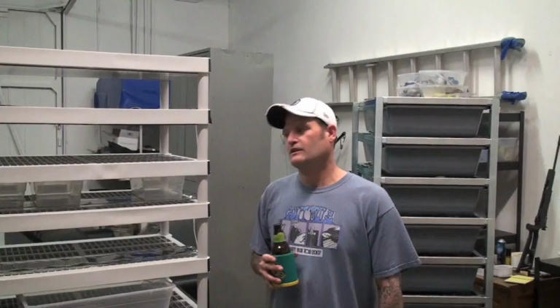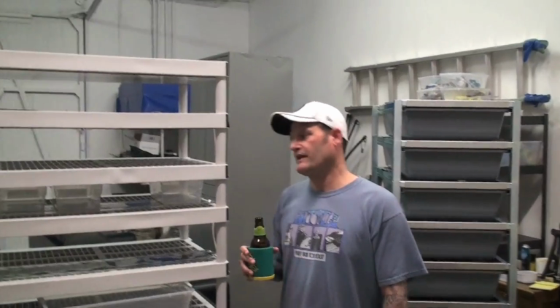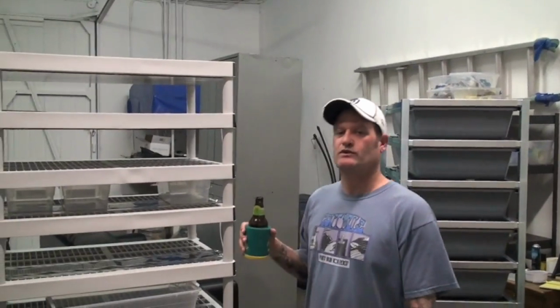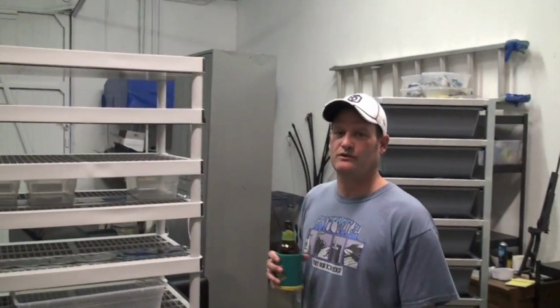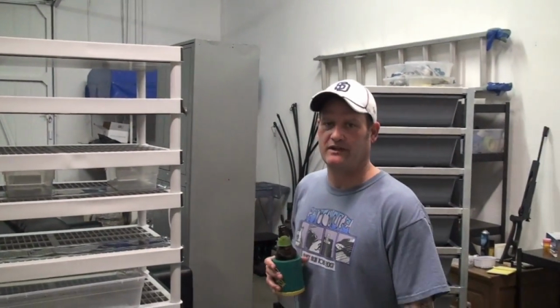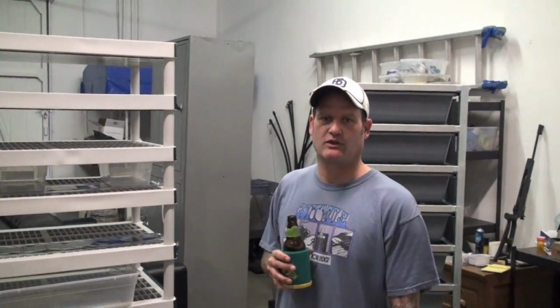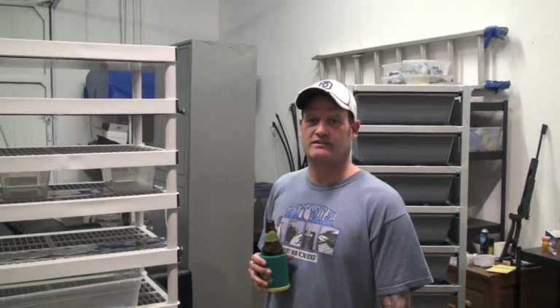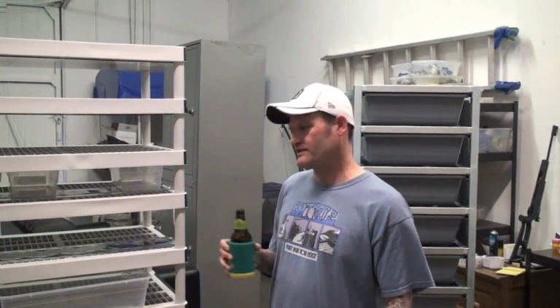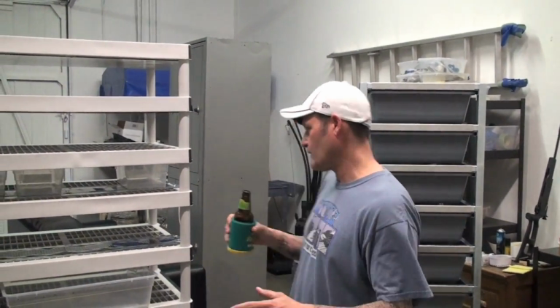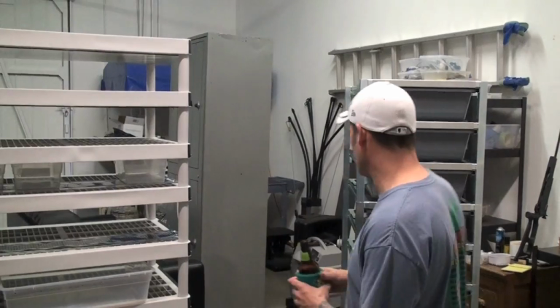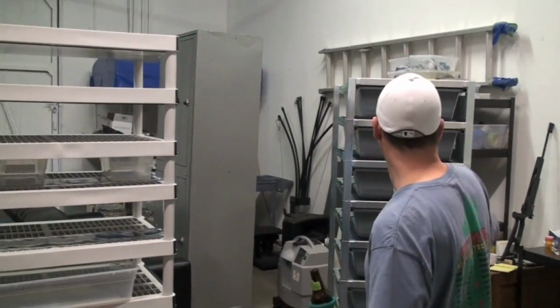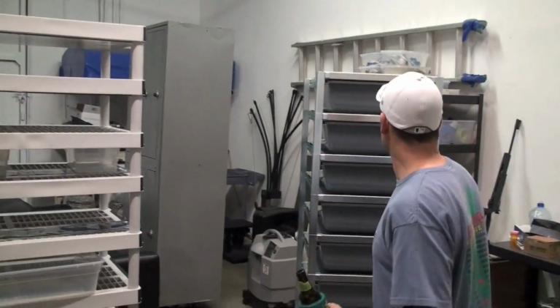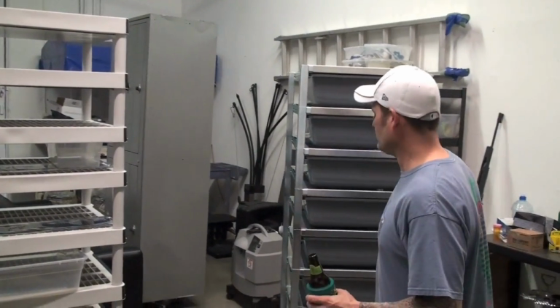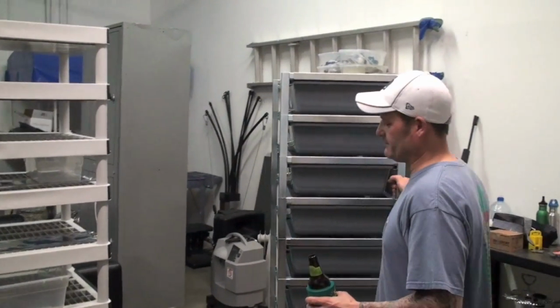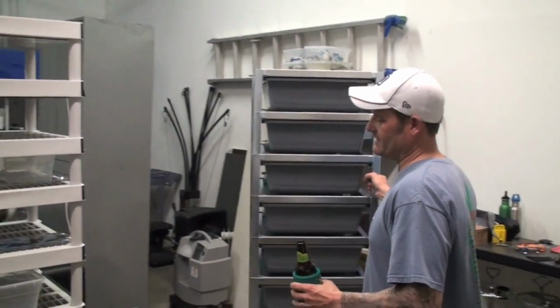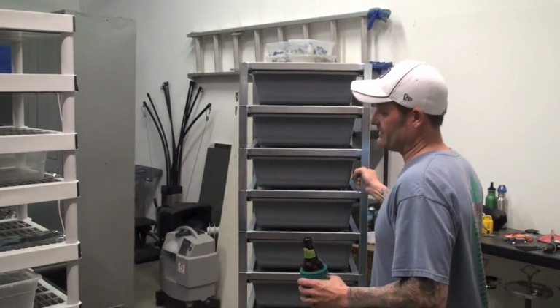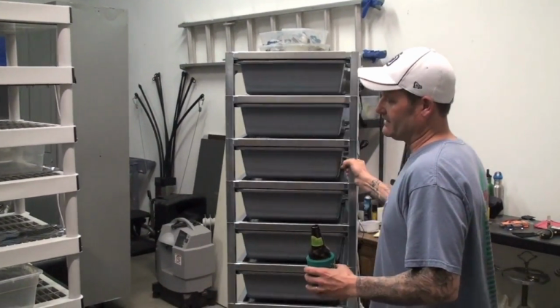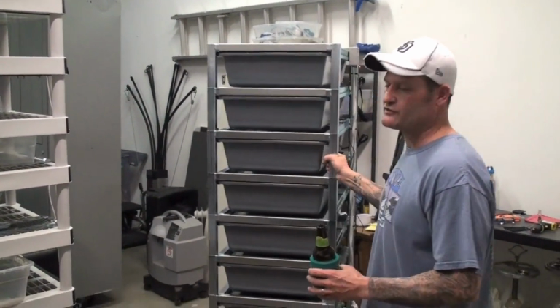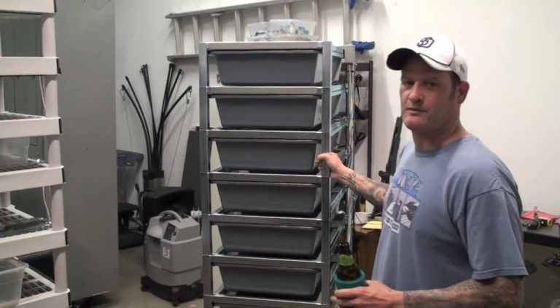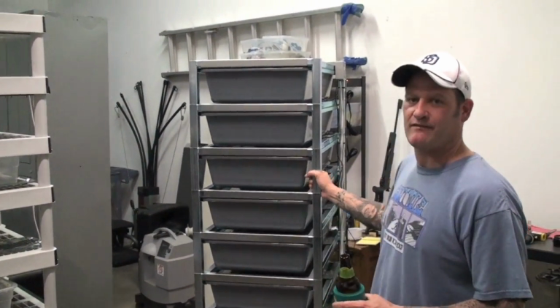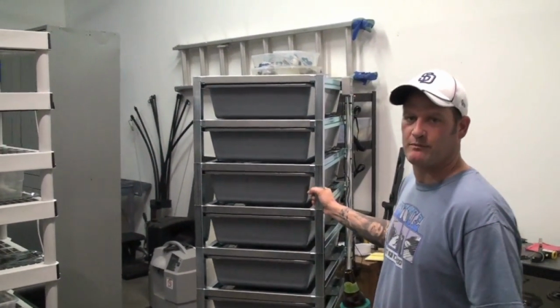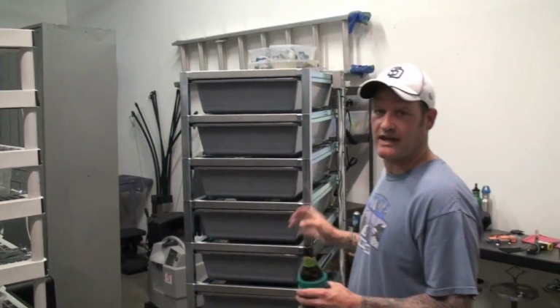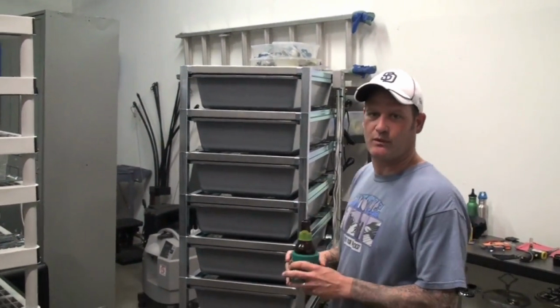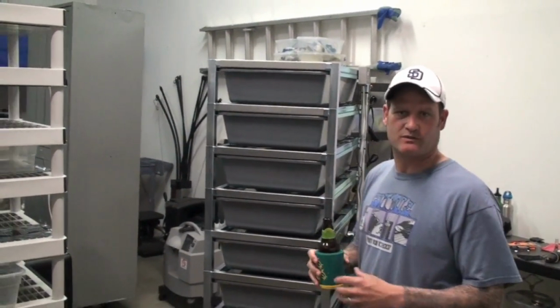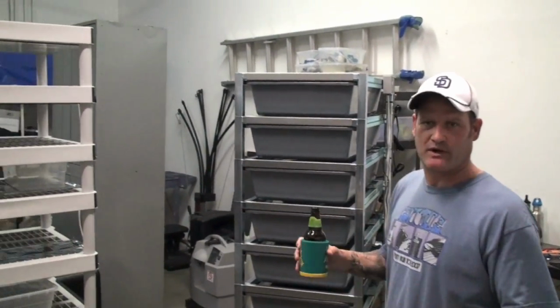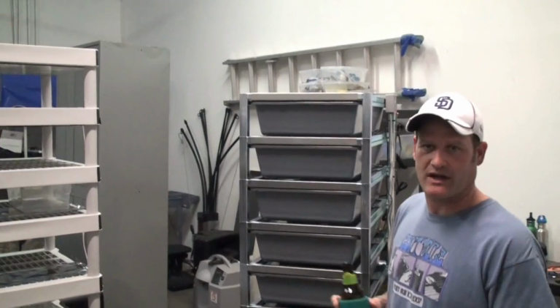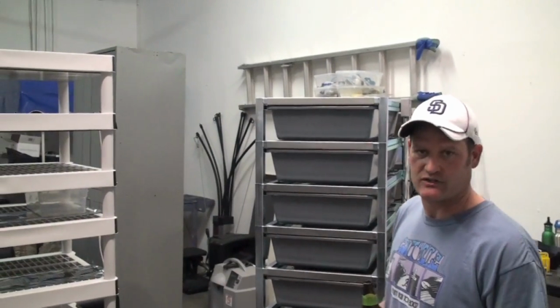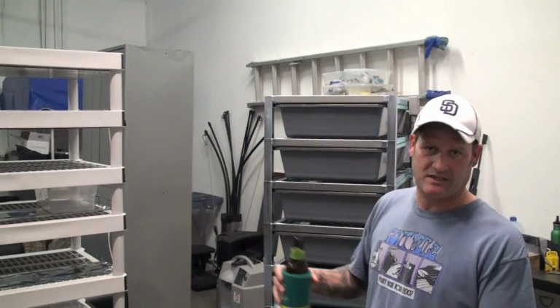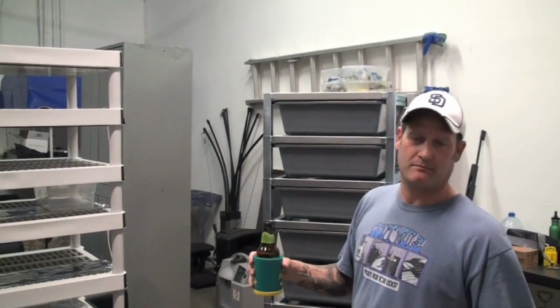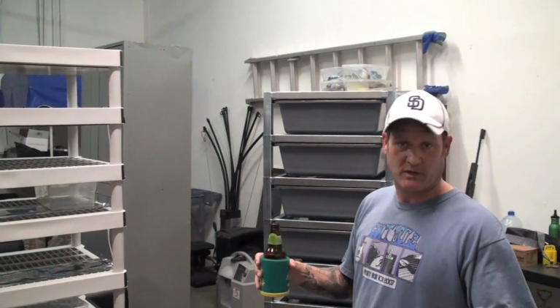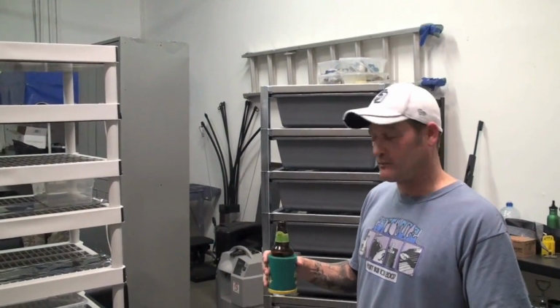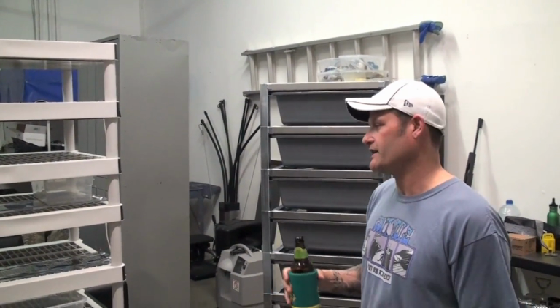We're doing a YouTube video to showcase the best snake rack ever. This is for people that have multiple snakes that want to do small breeding projects or maybe lead to bigger breeding projects.